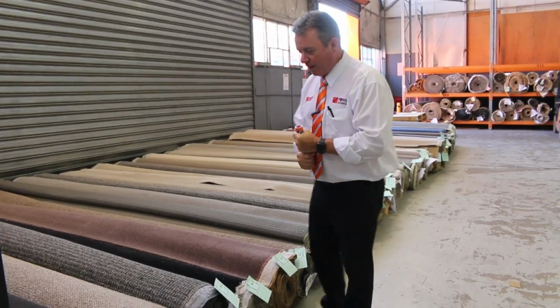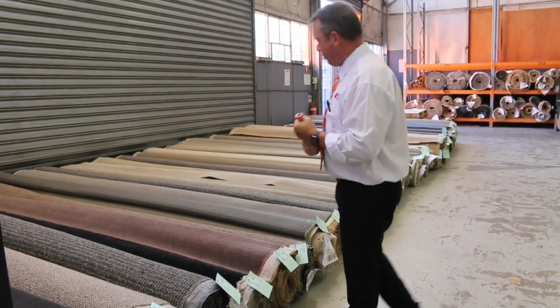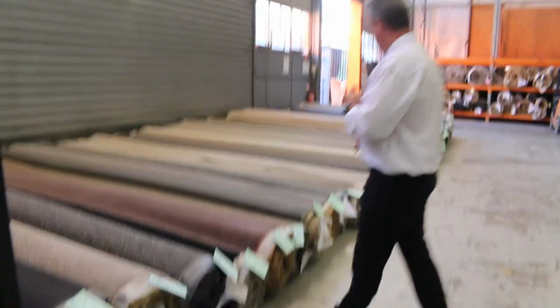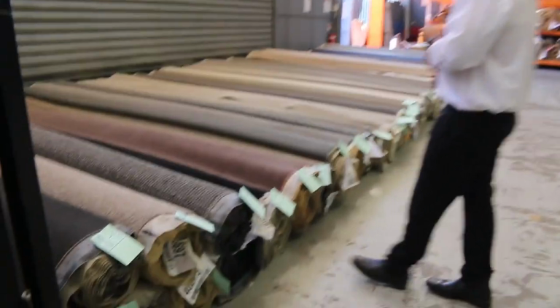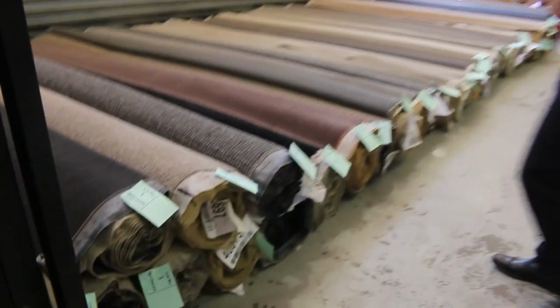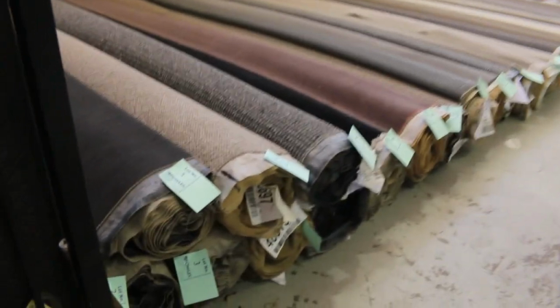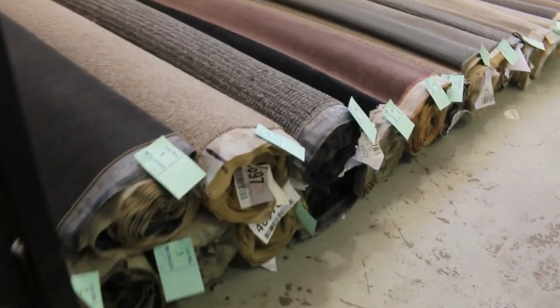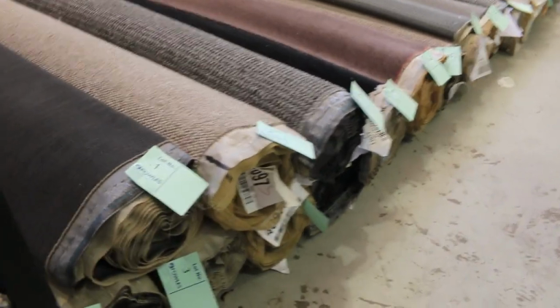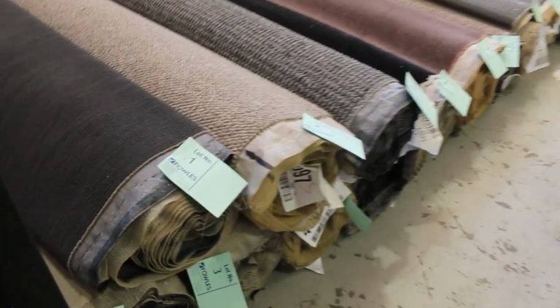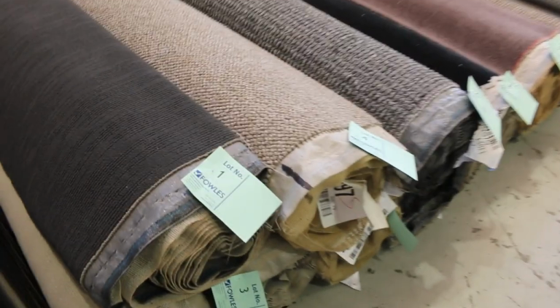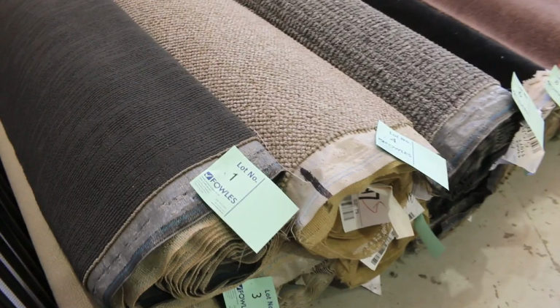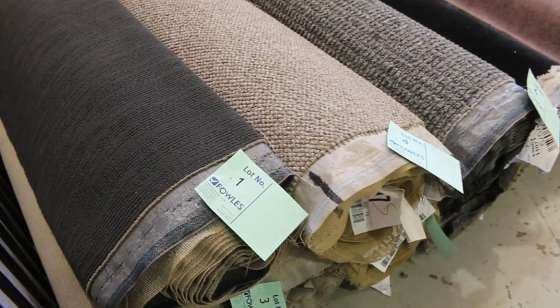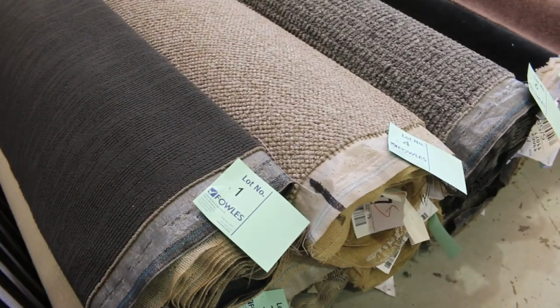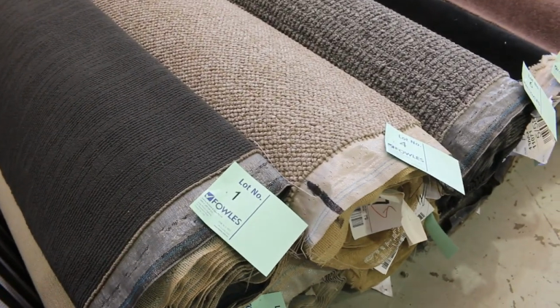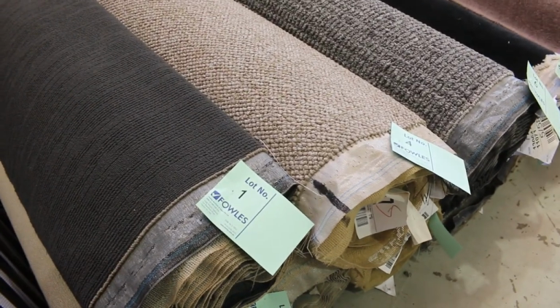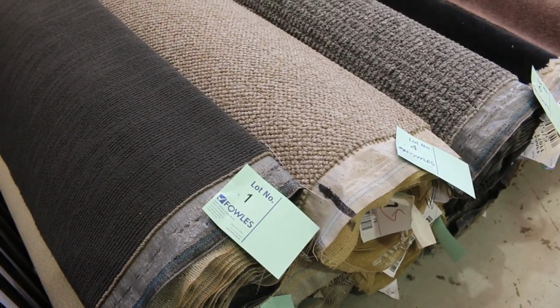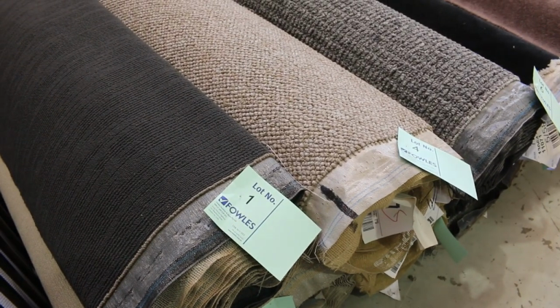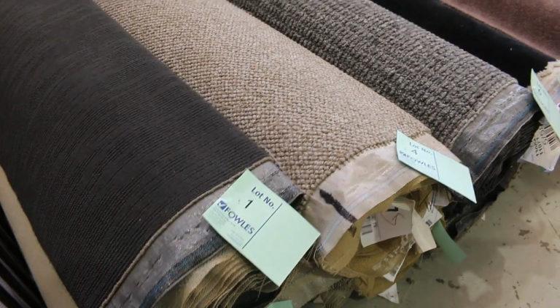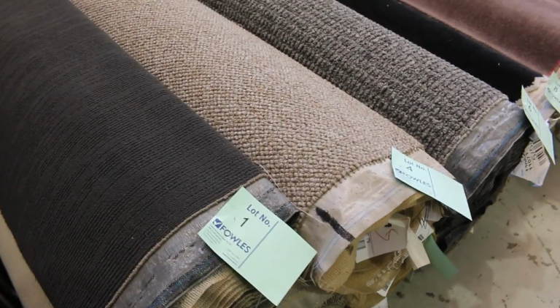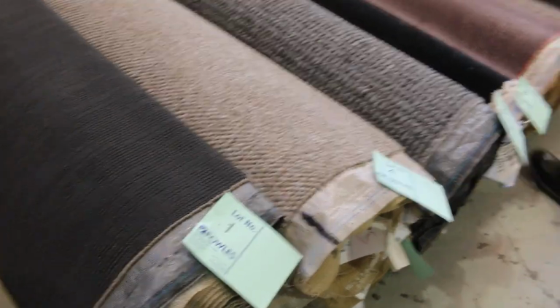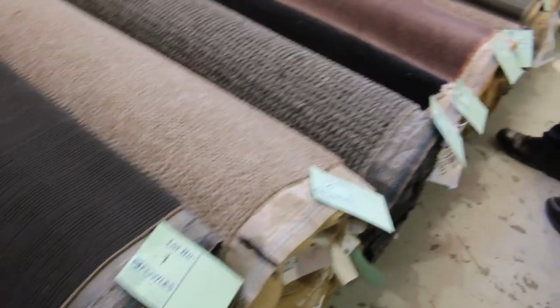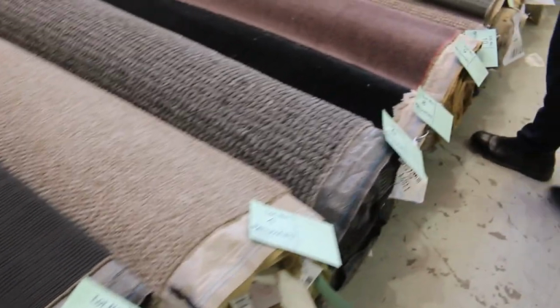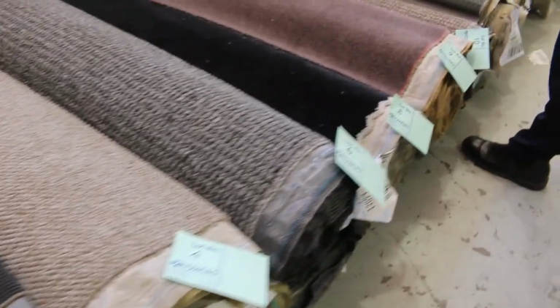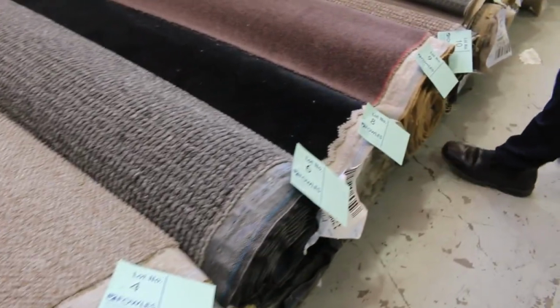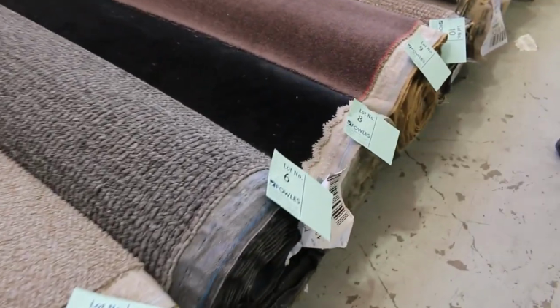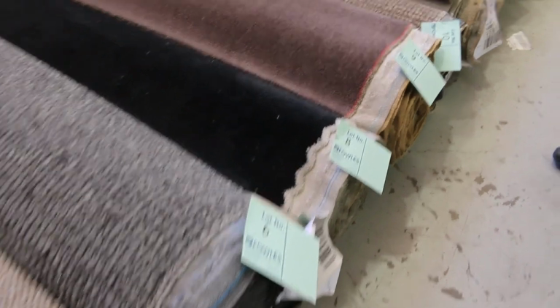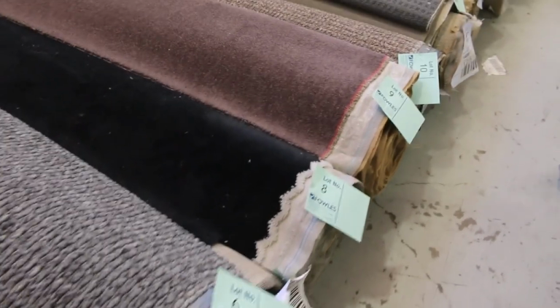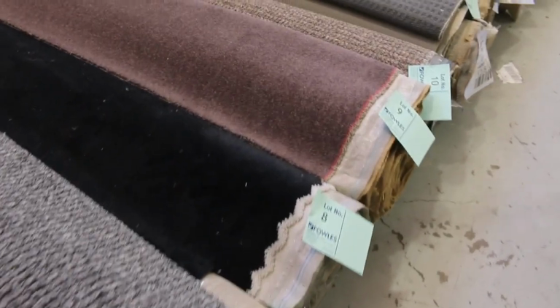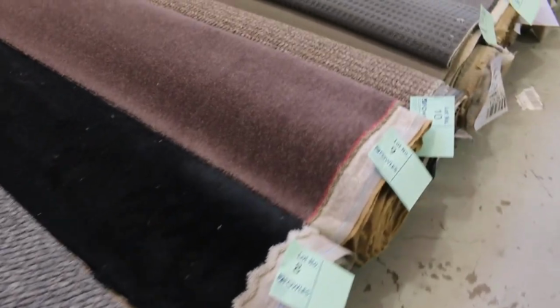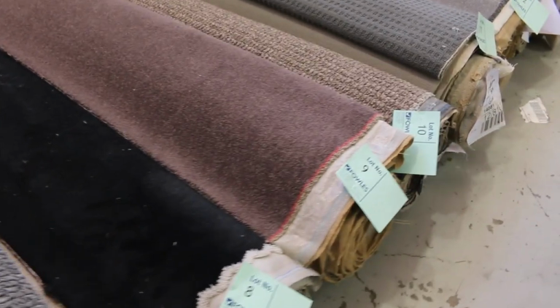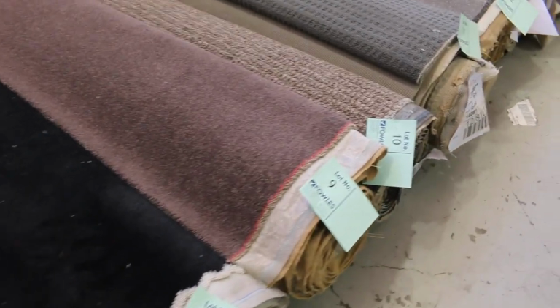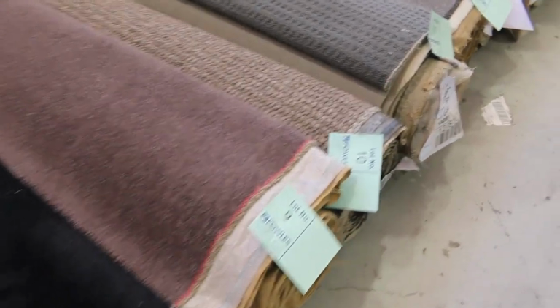I have some beautiful rolls of carpets coming this week. Have a look. We've got over 200 rolls in various sizes and colours. And have a look at these nice little mid-size rolls to start us off with, from lot number one going all the way through this whole front row.